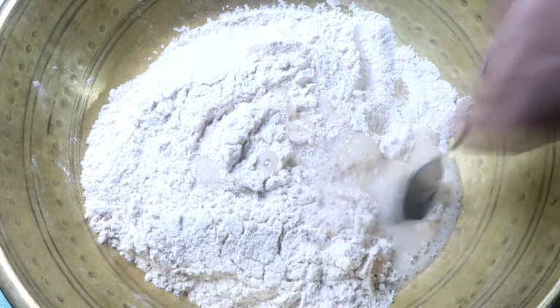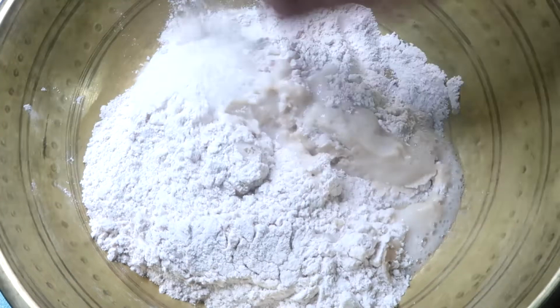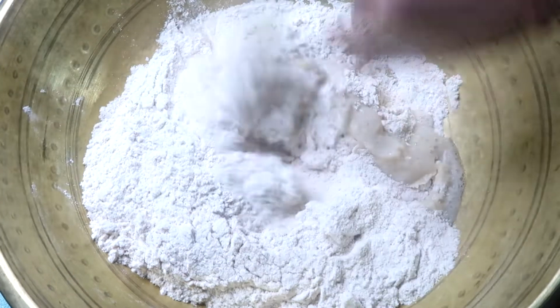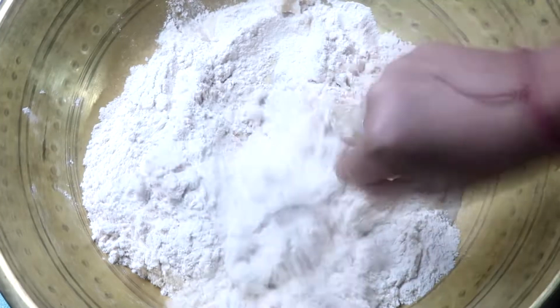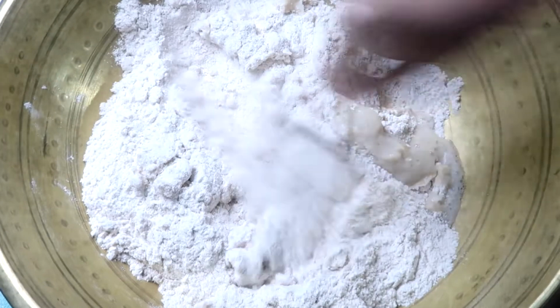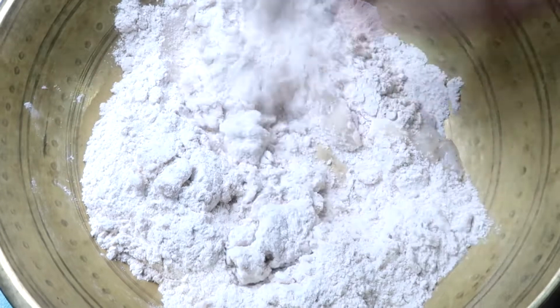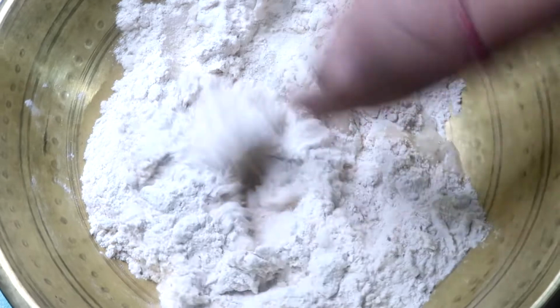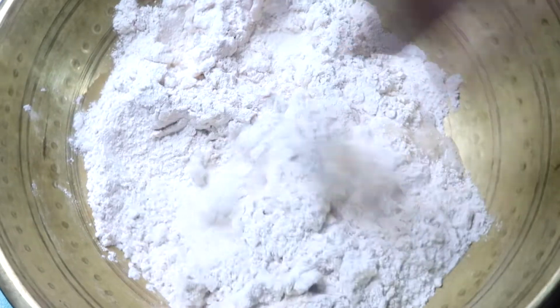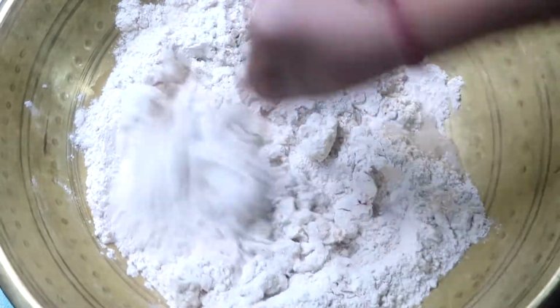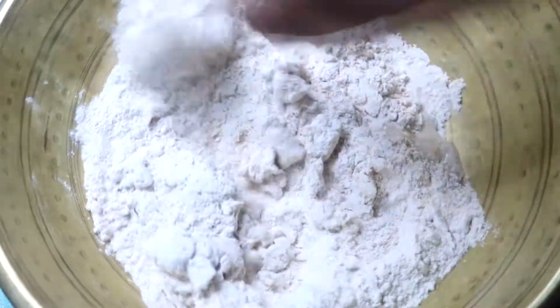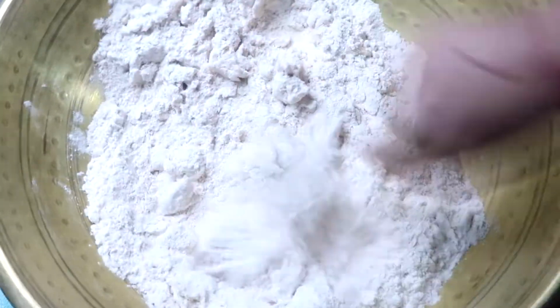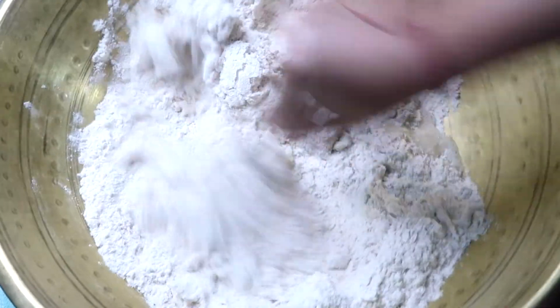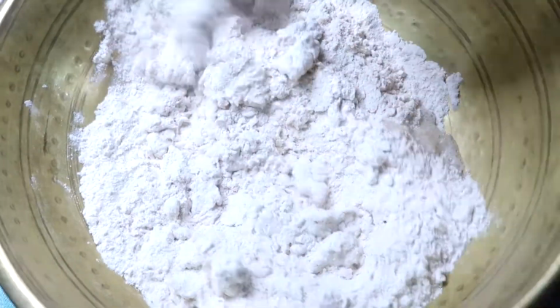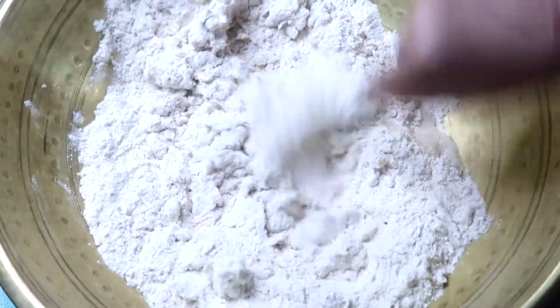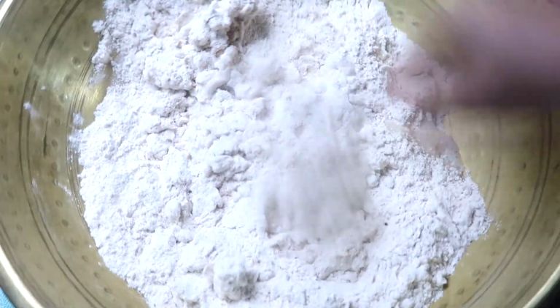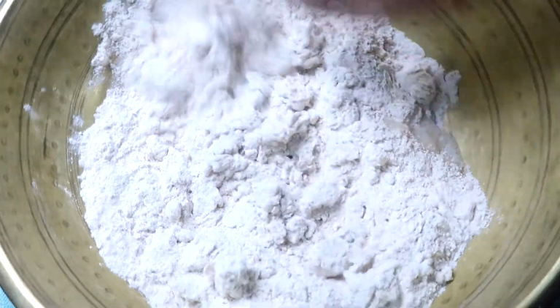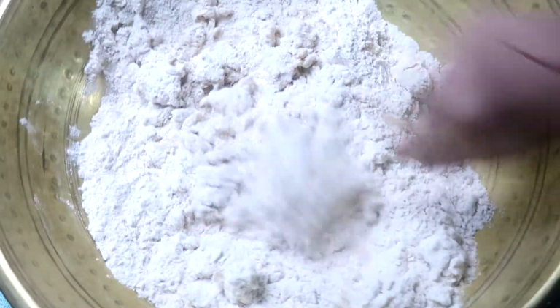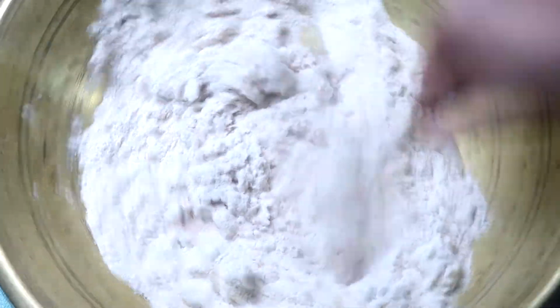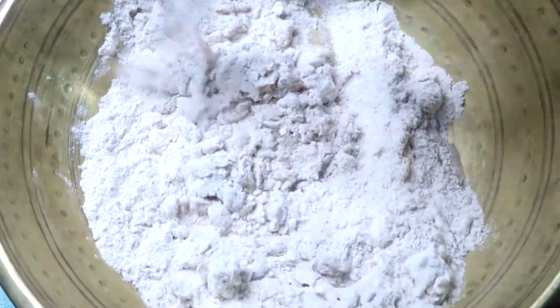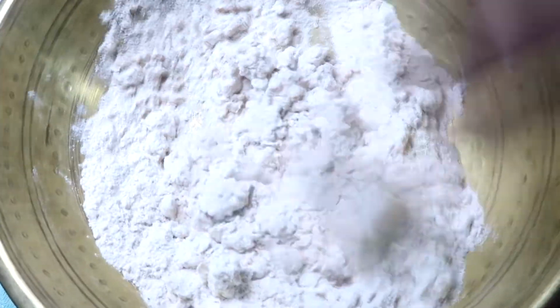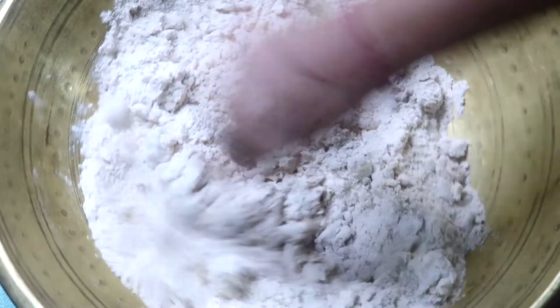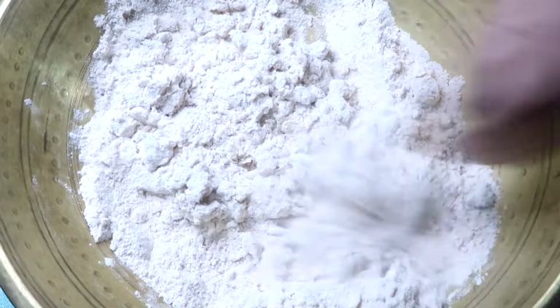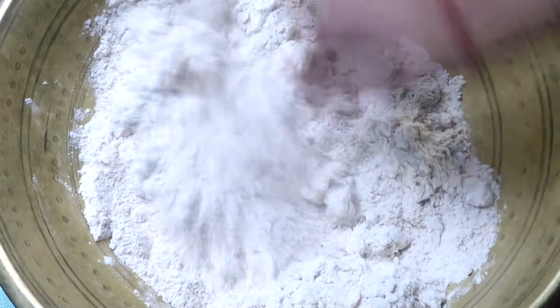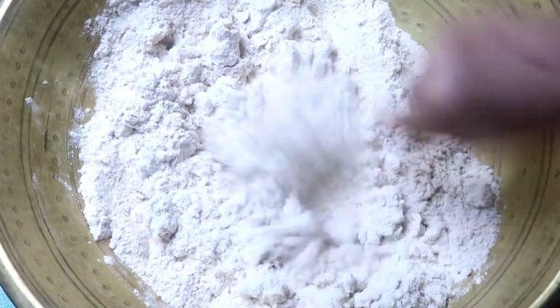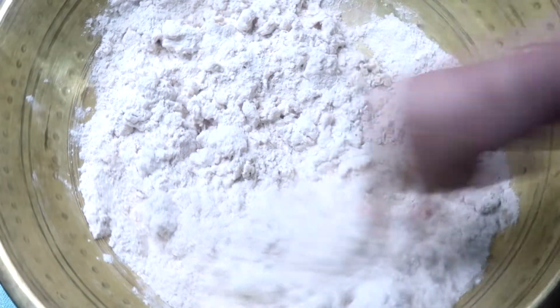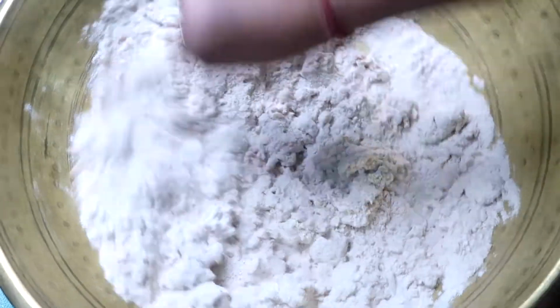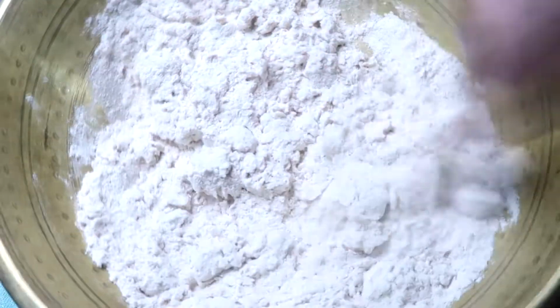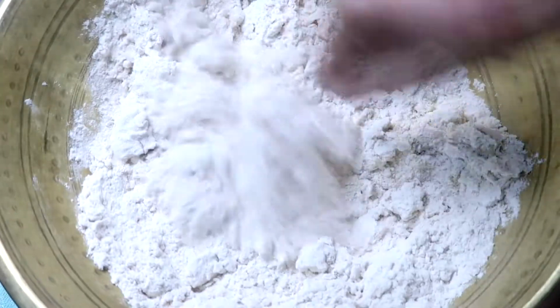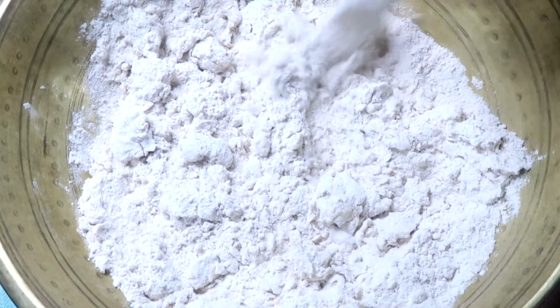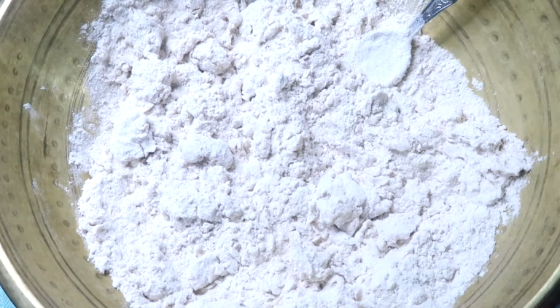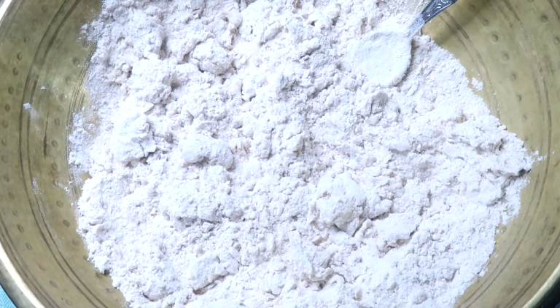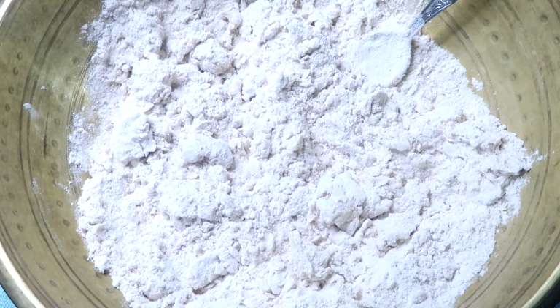So, if you have 4 cups of flour, you will need about 2 cups of water. You will mix it well.